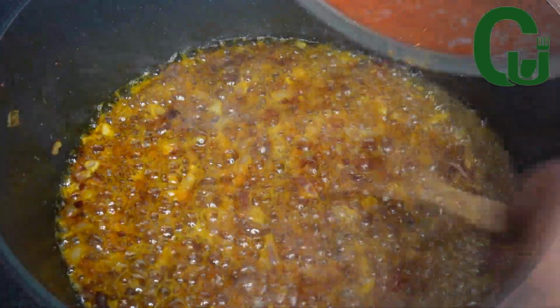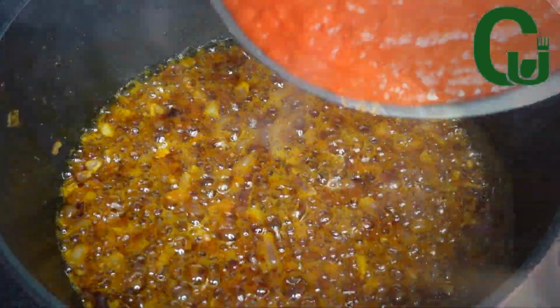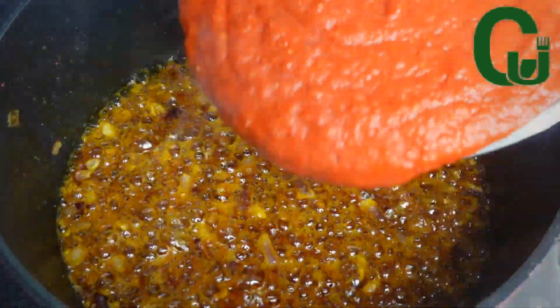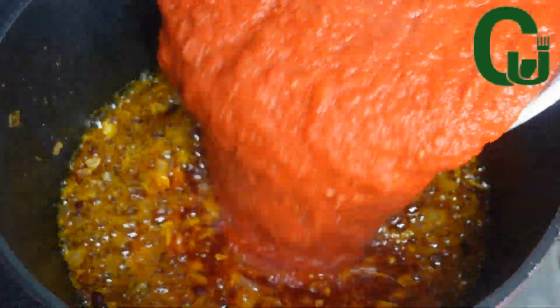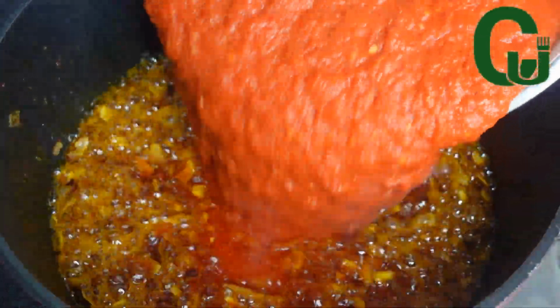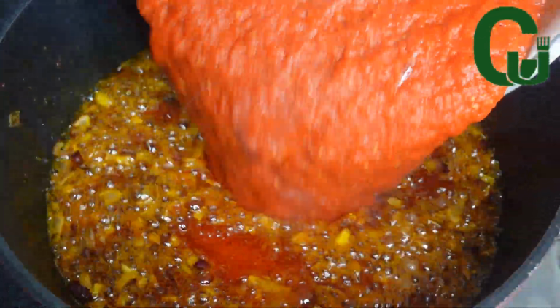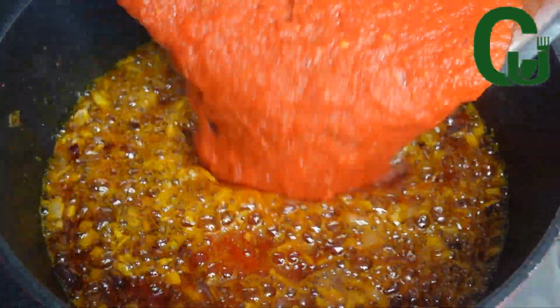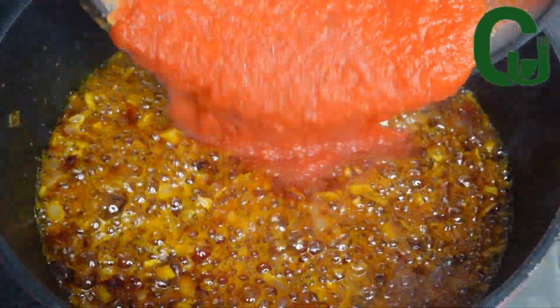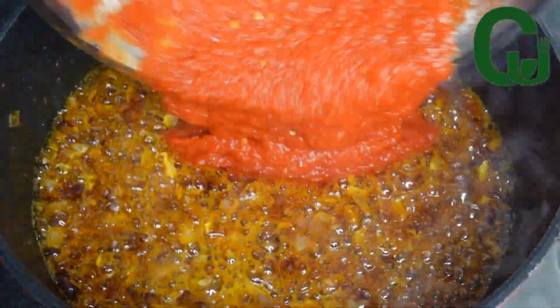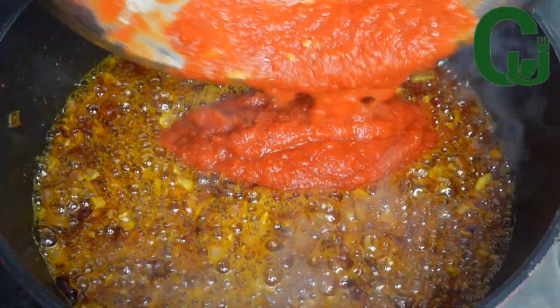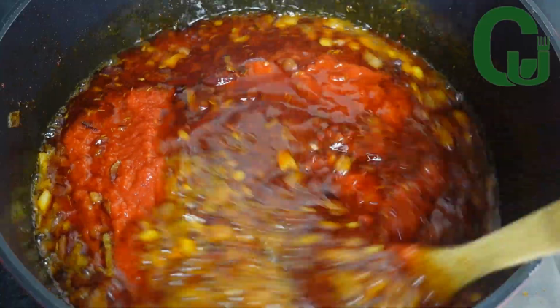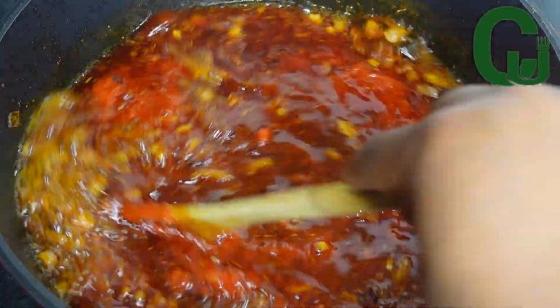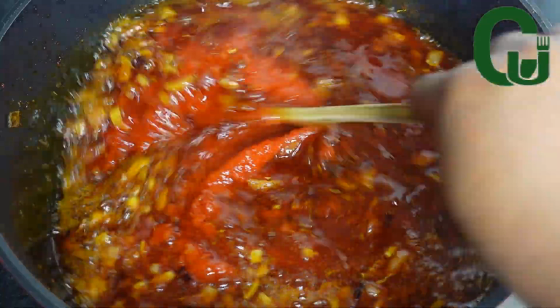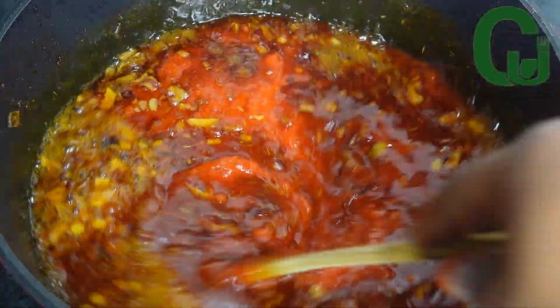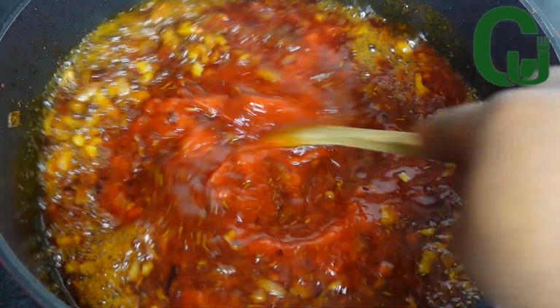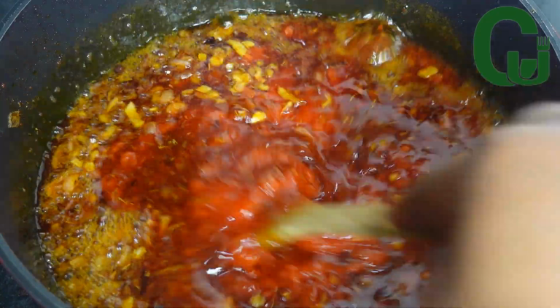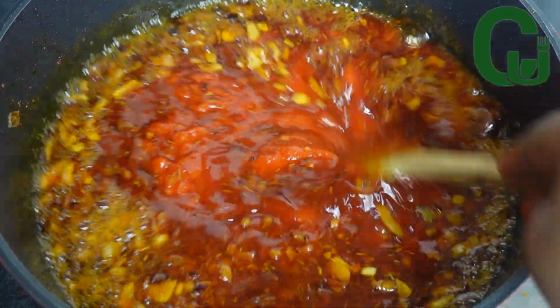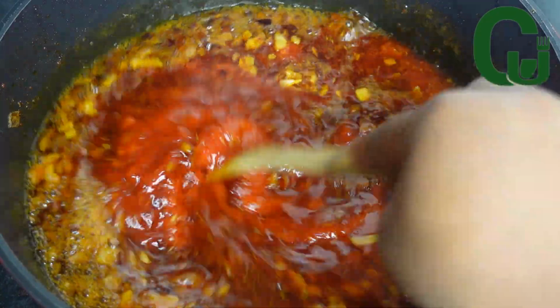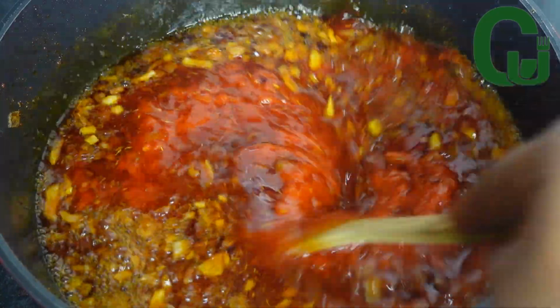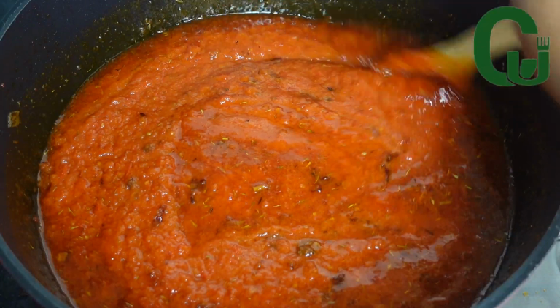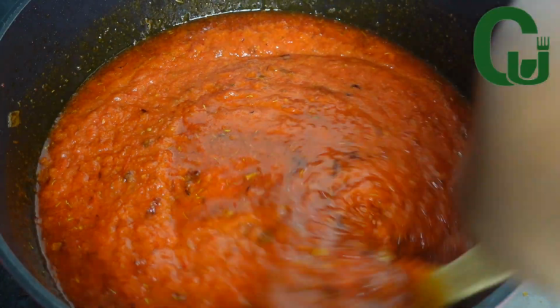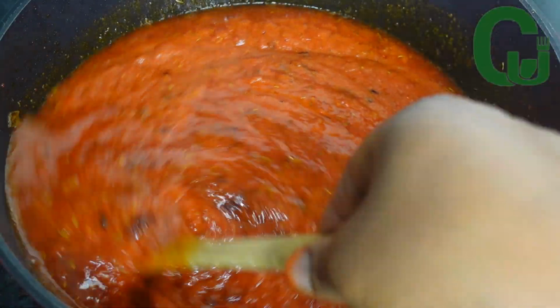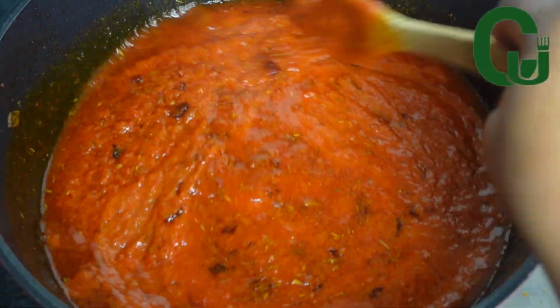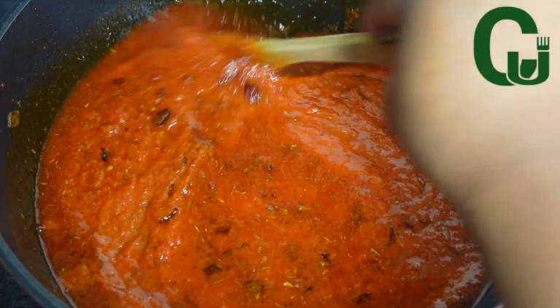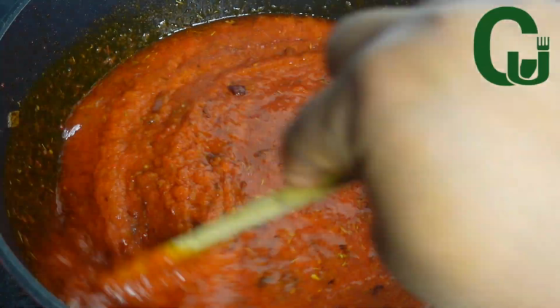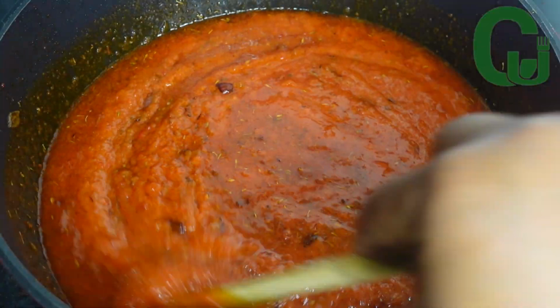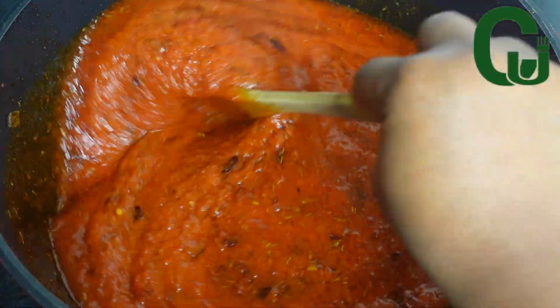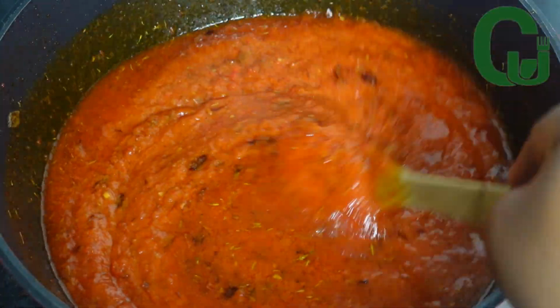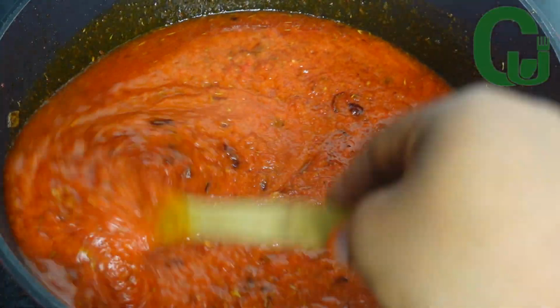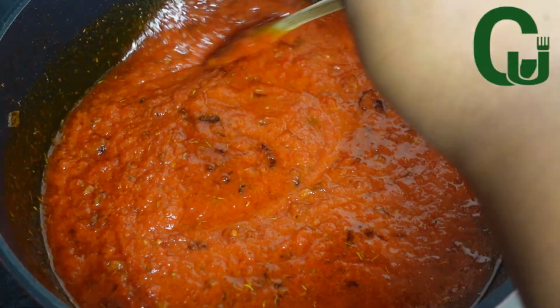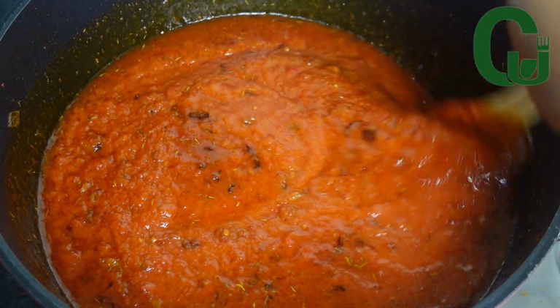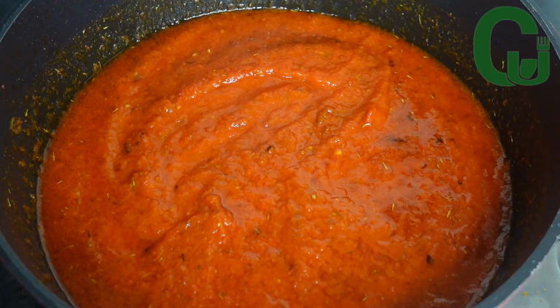Next I'll add my blended pepper mix, give it a good stir, cover partly, and allow it to fry on medium to low heat.